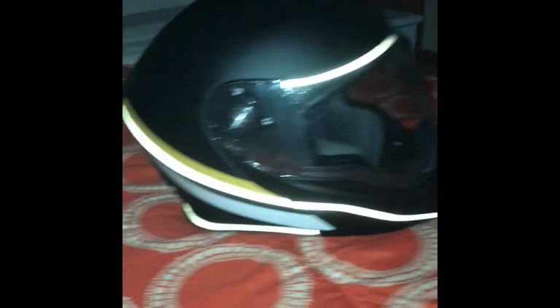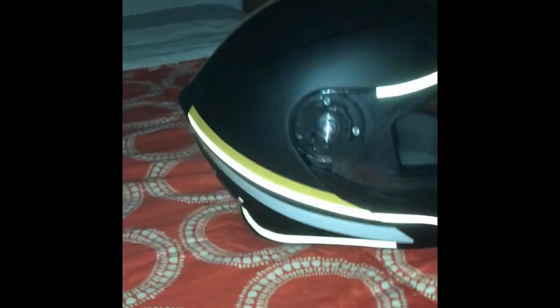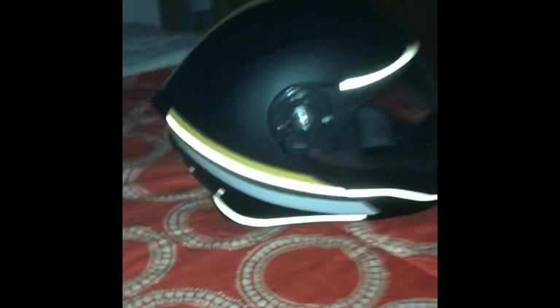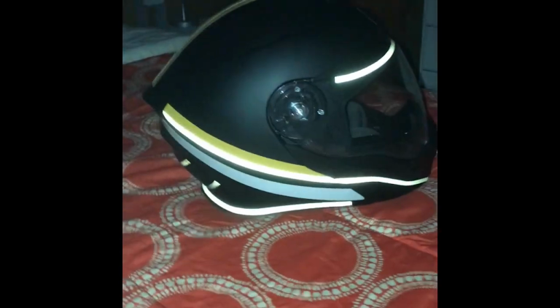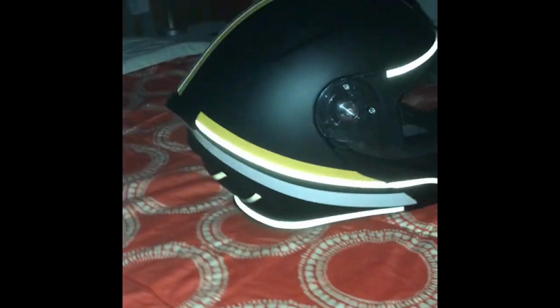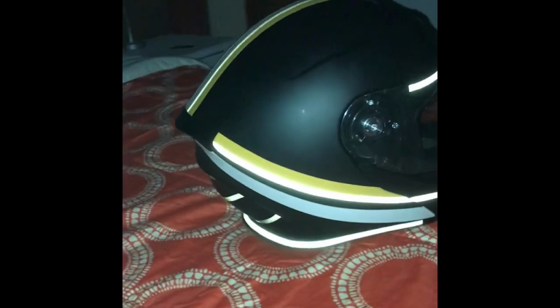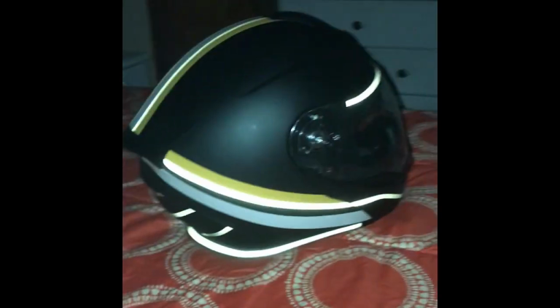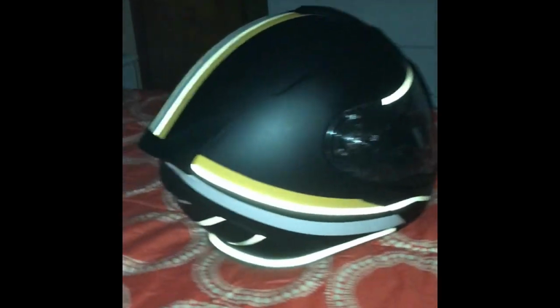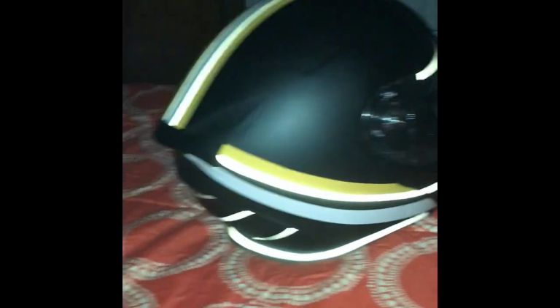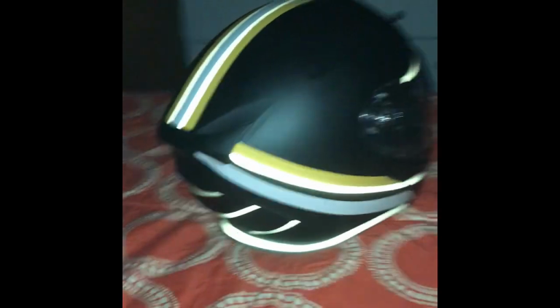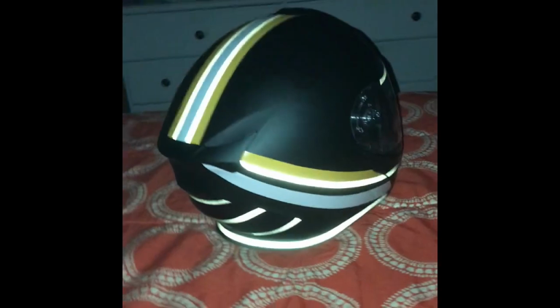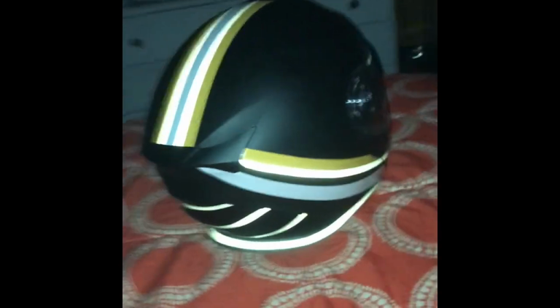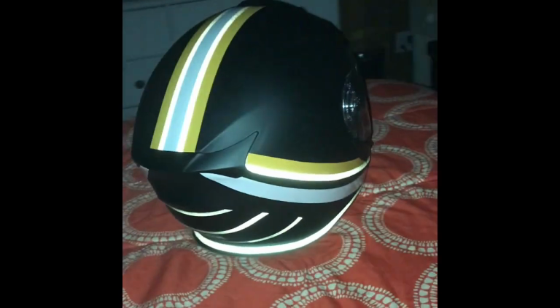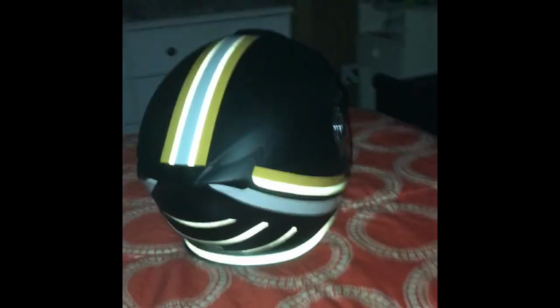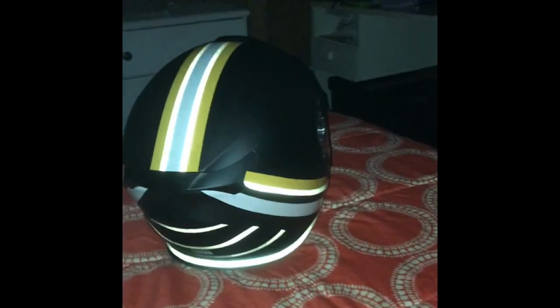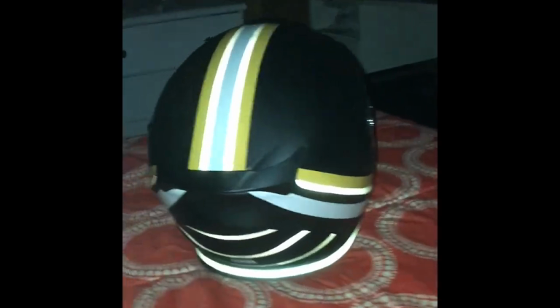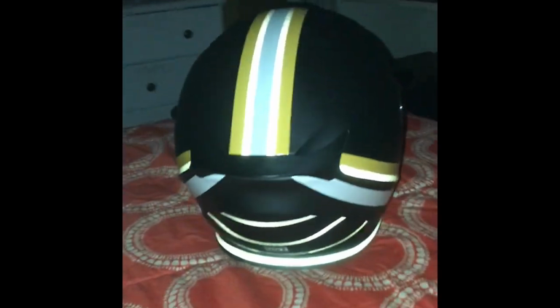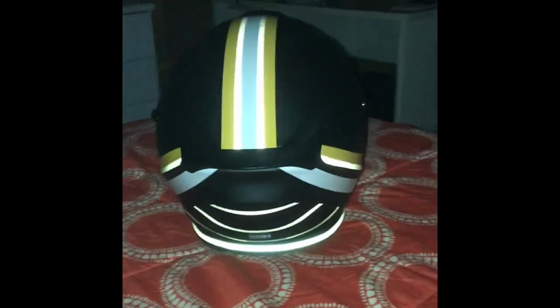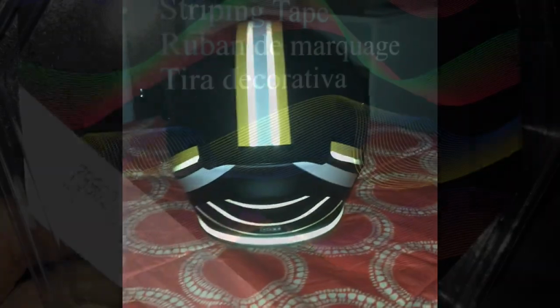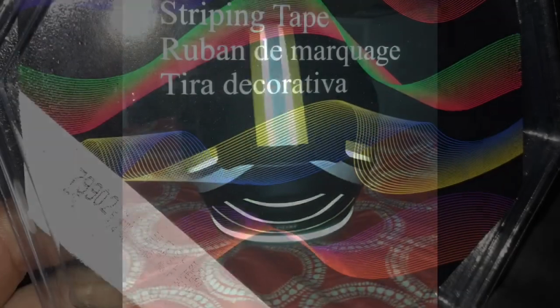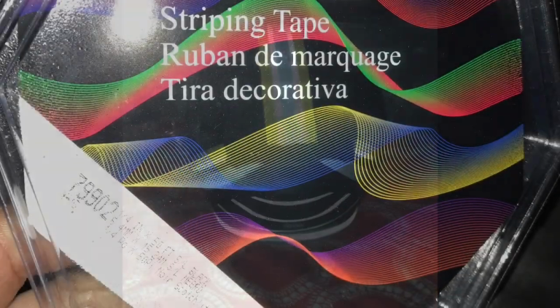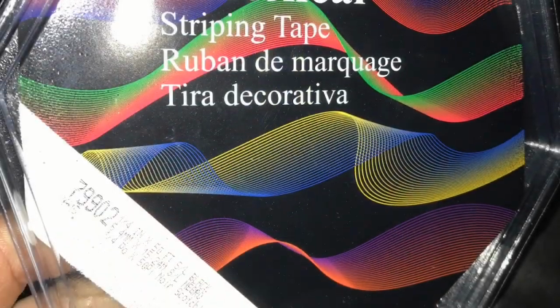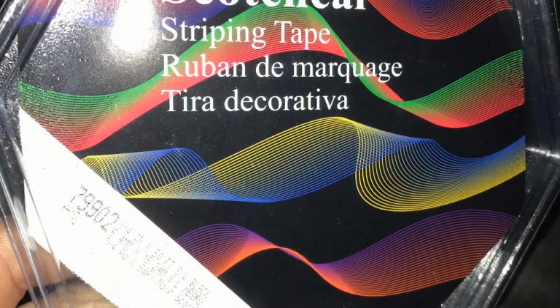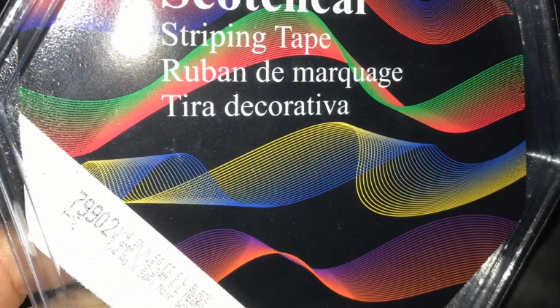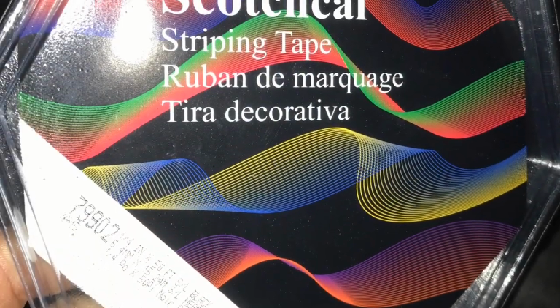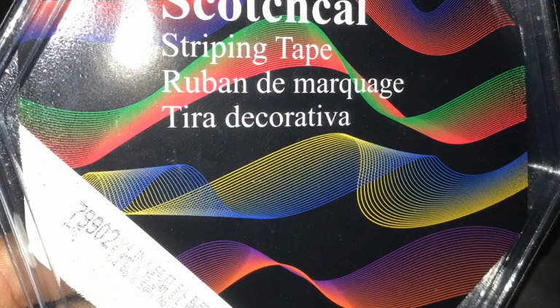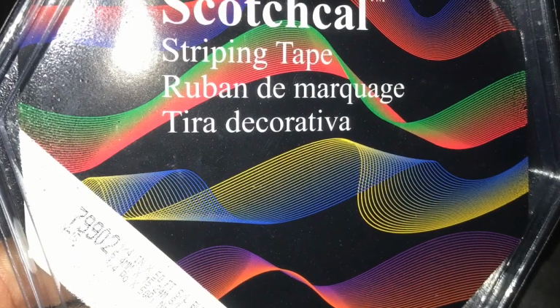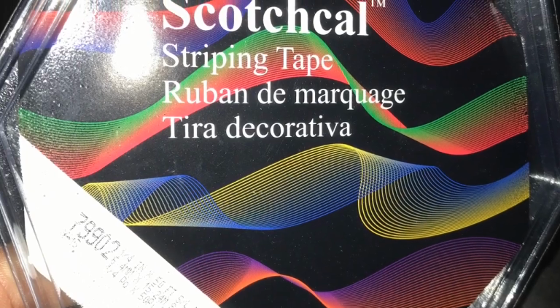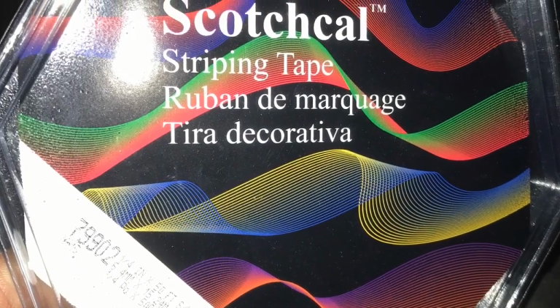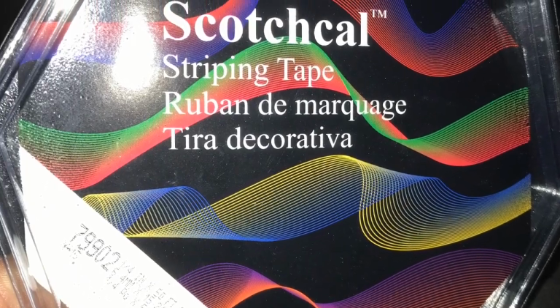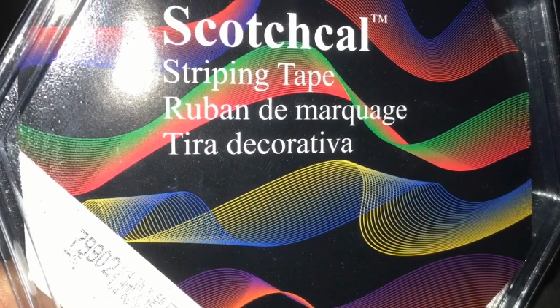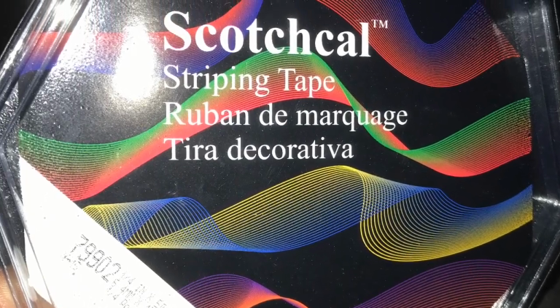Under normal light, you don't even see the tape. But as soon as you shine light at it, it reflects back at you. It's pretty neat stuff. Thank you.